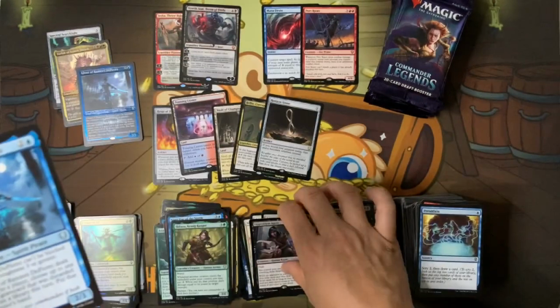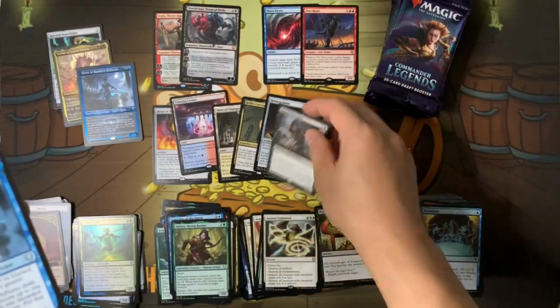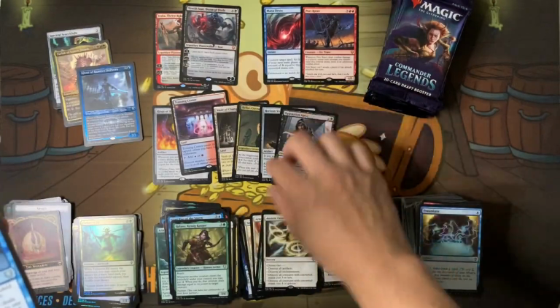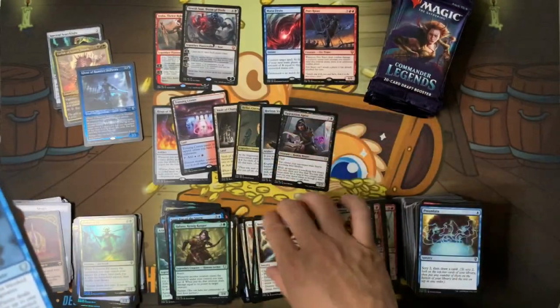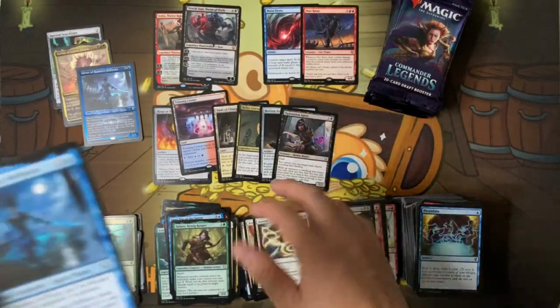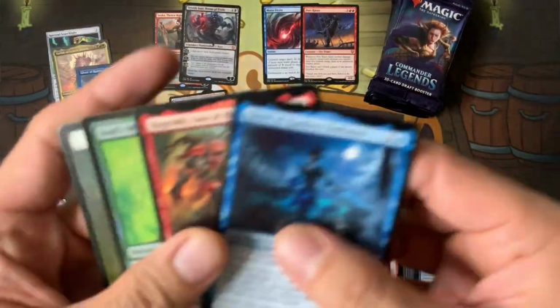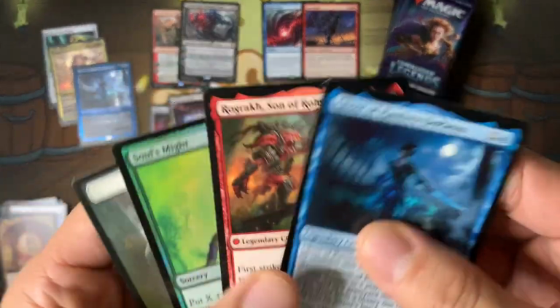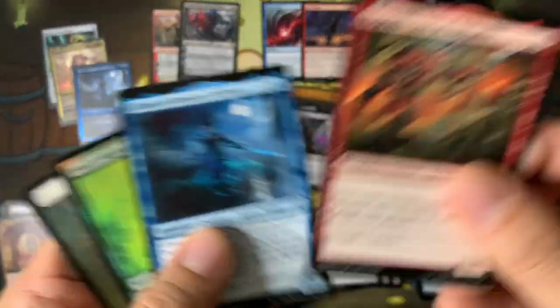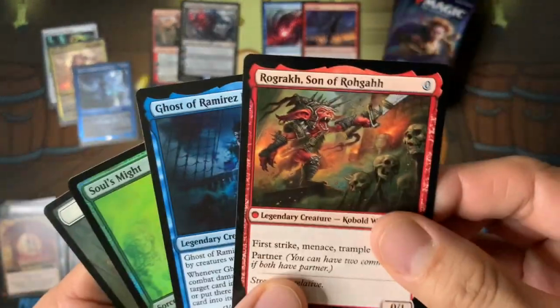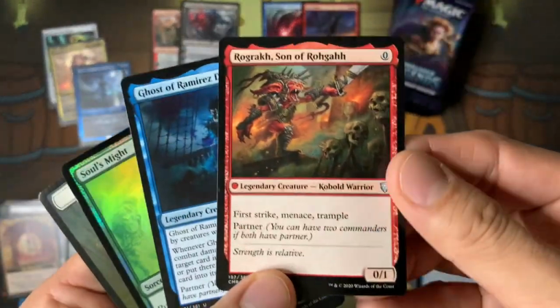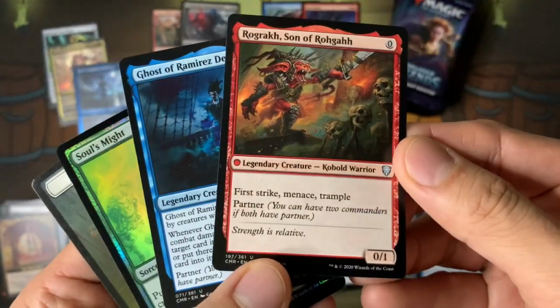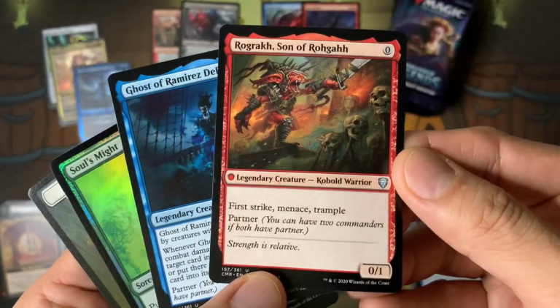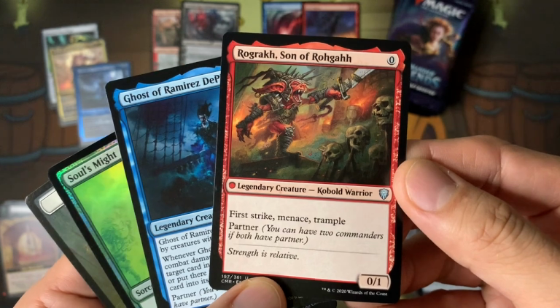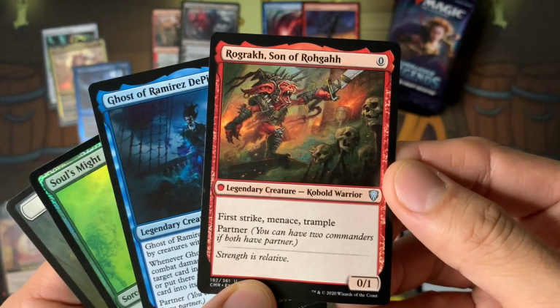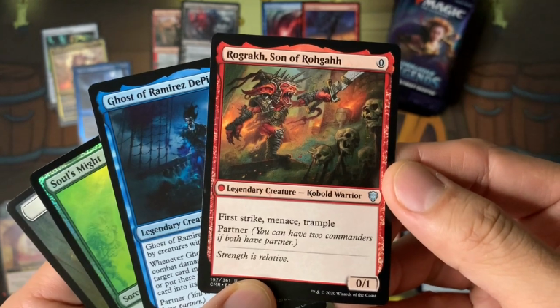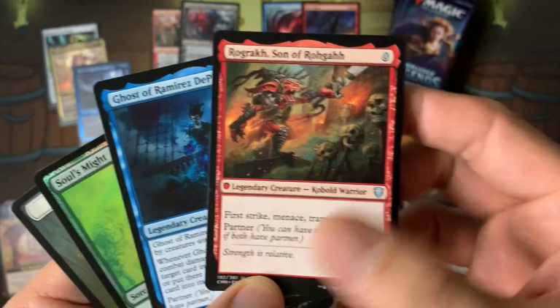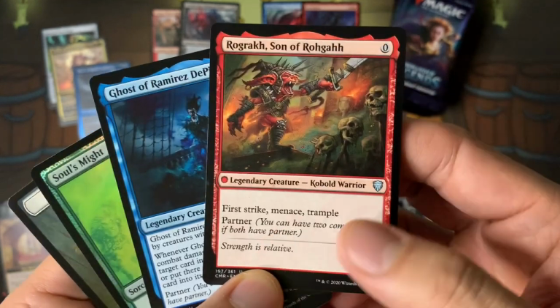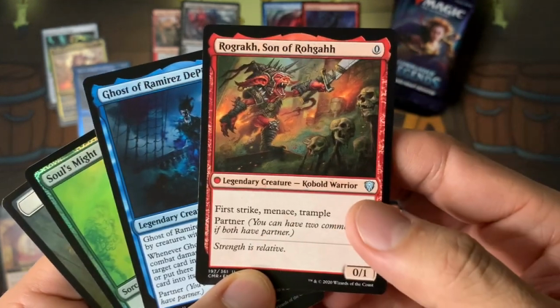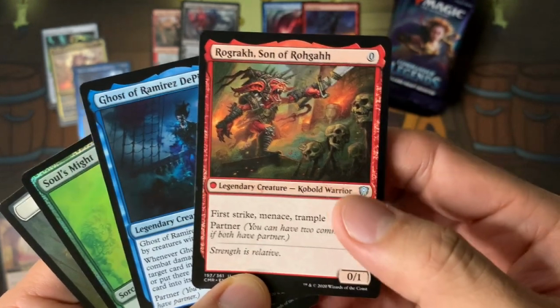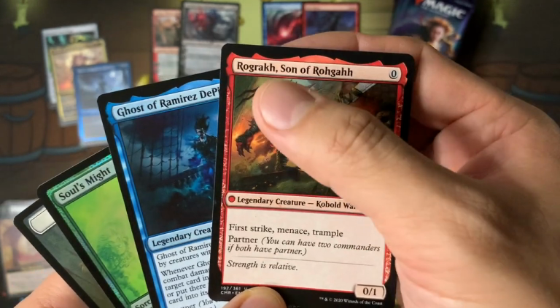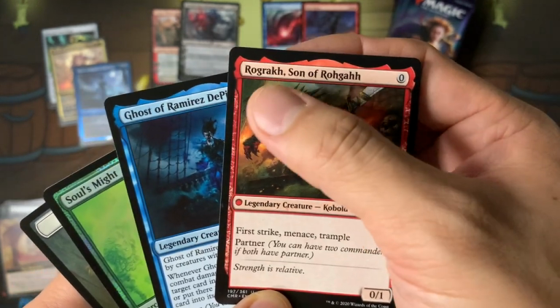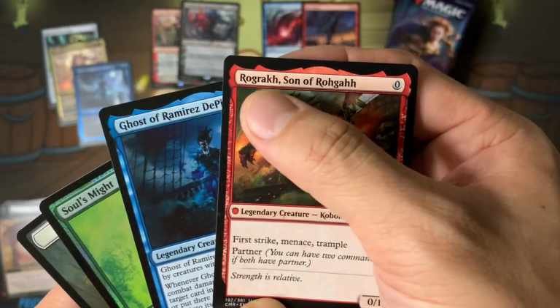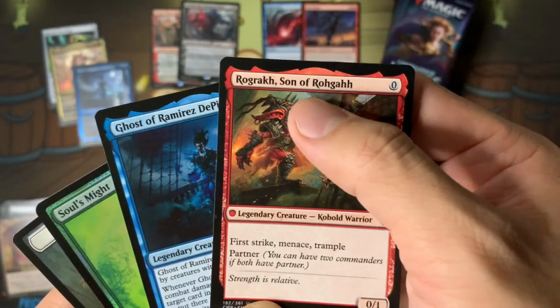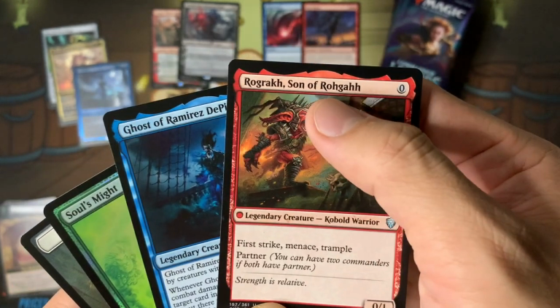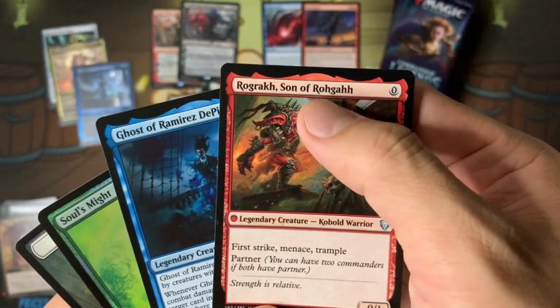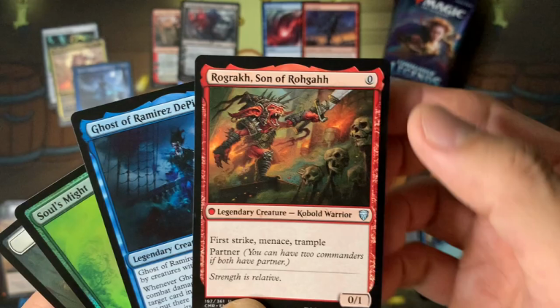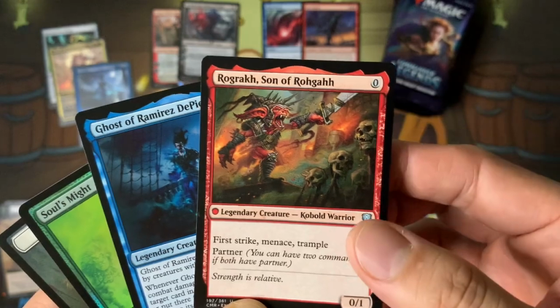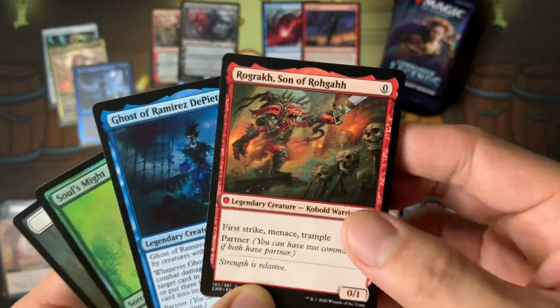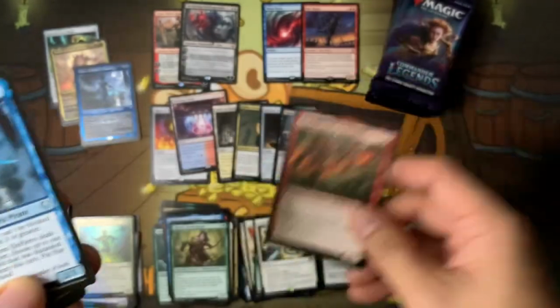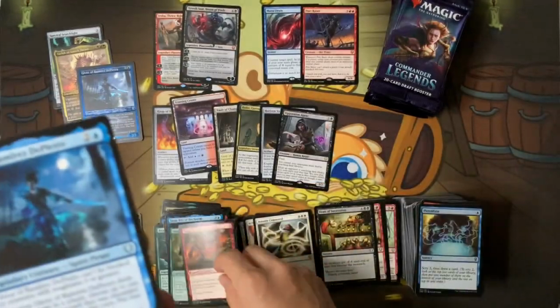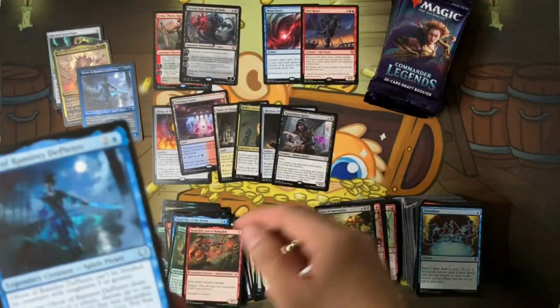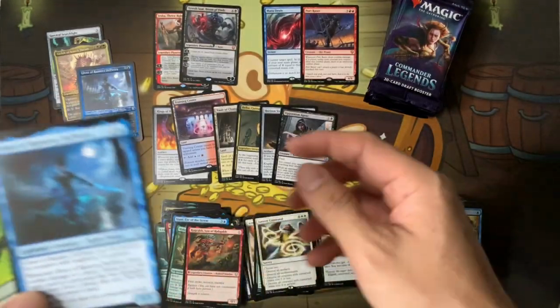Rogger off here is the cheapest legendary commander ever. Partner — Rogera, Rogera, Rogera — tongue twister!